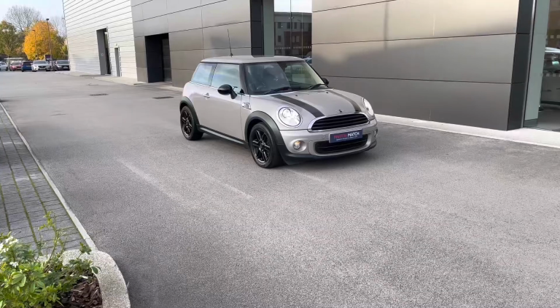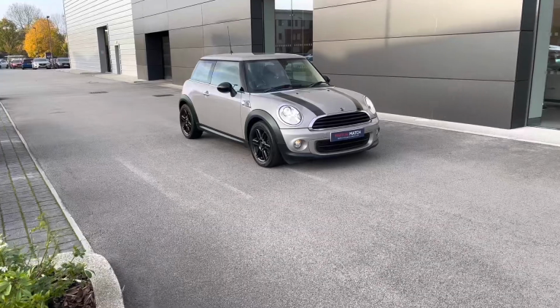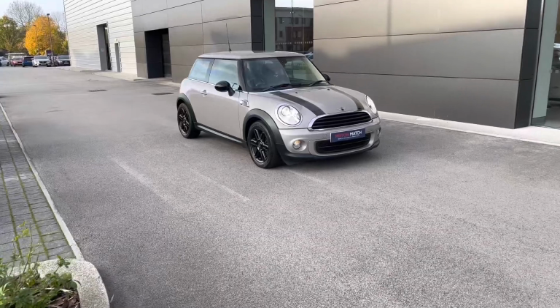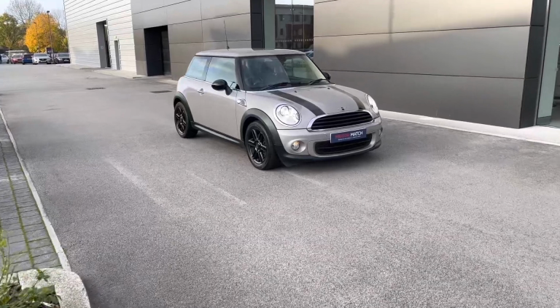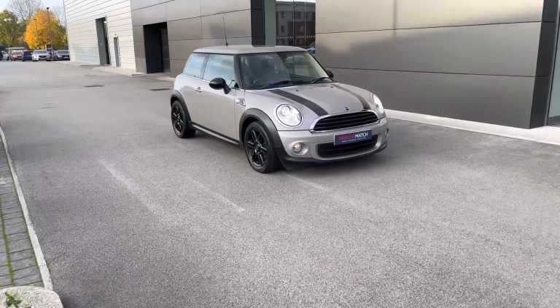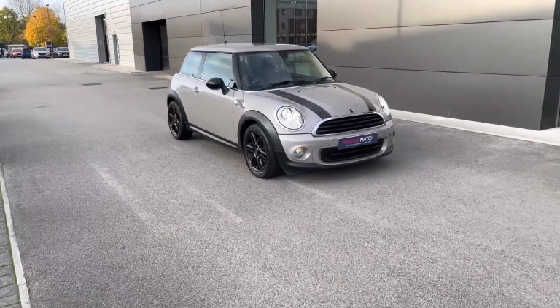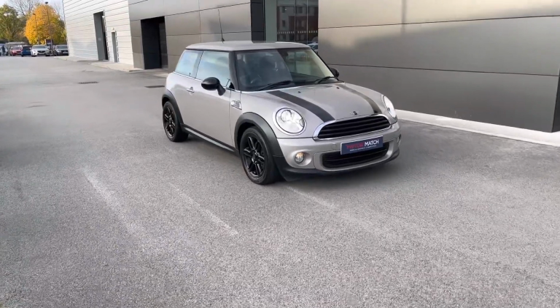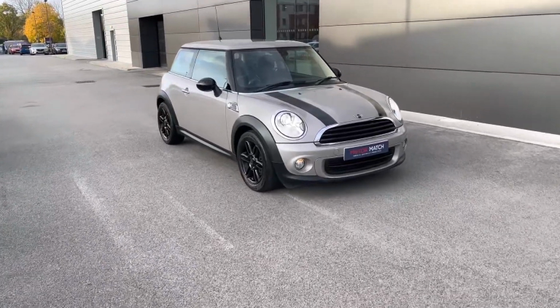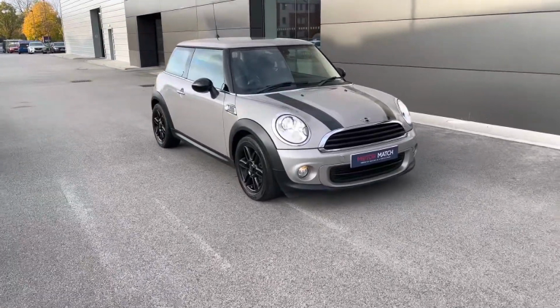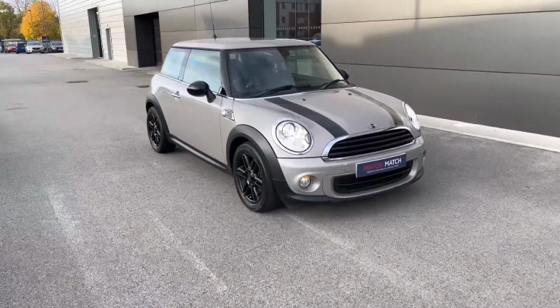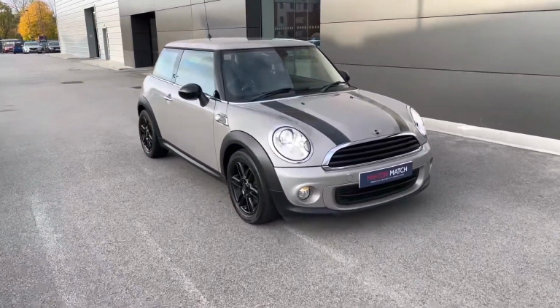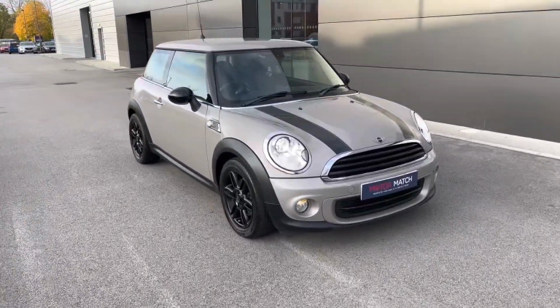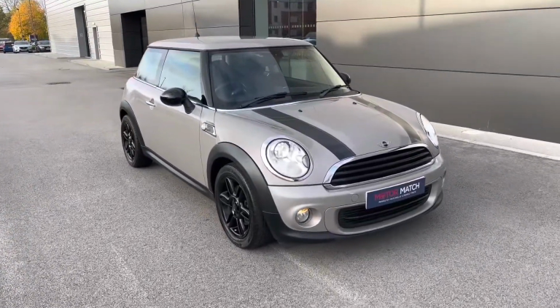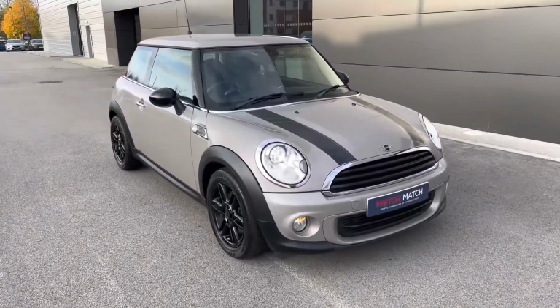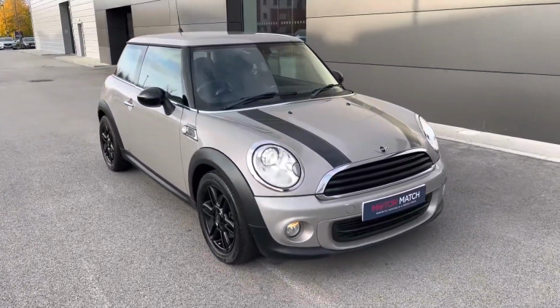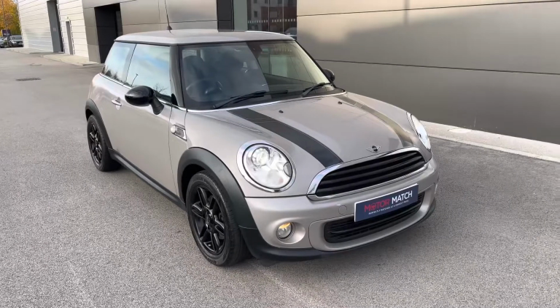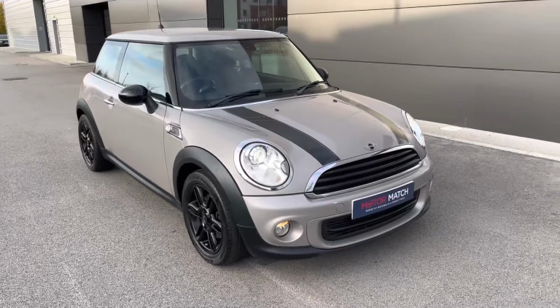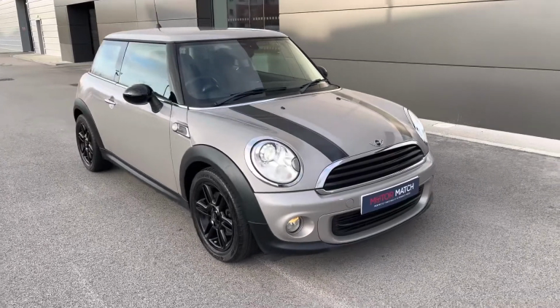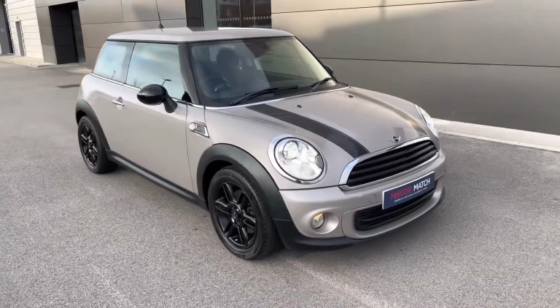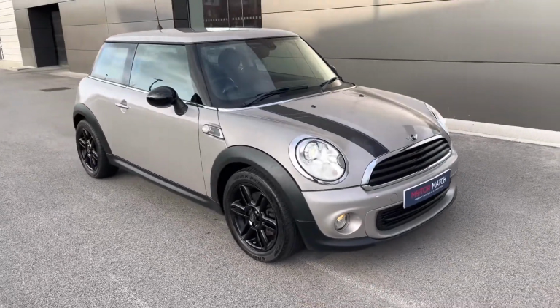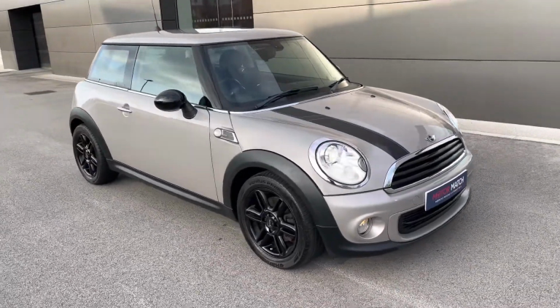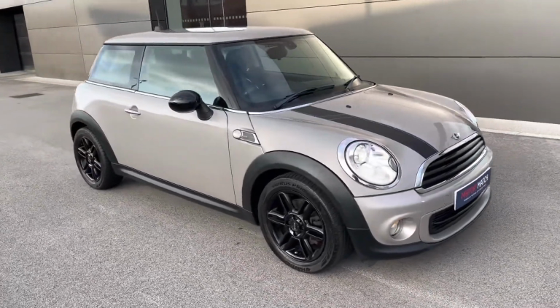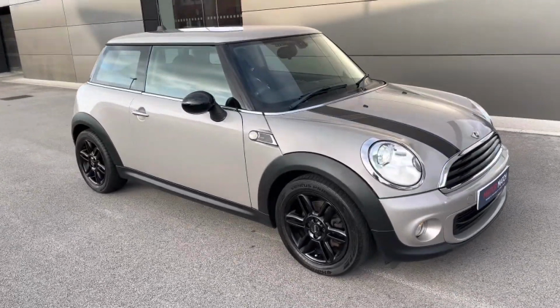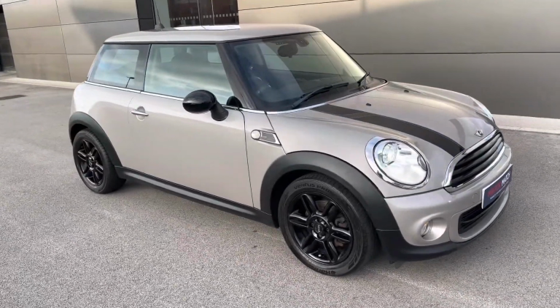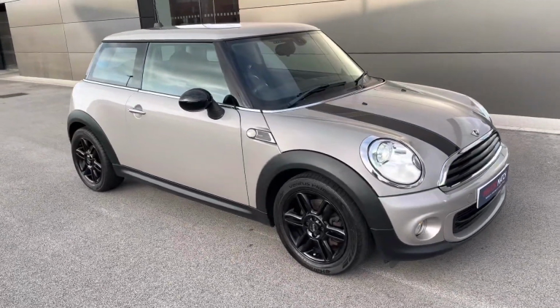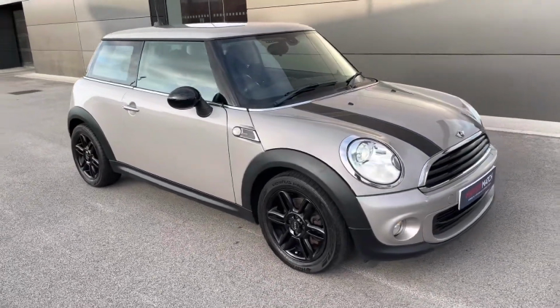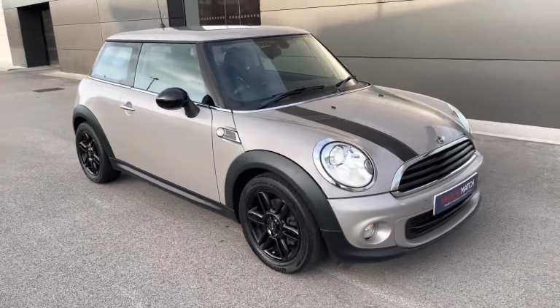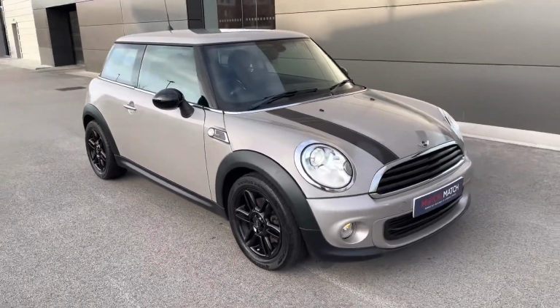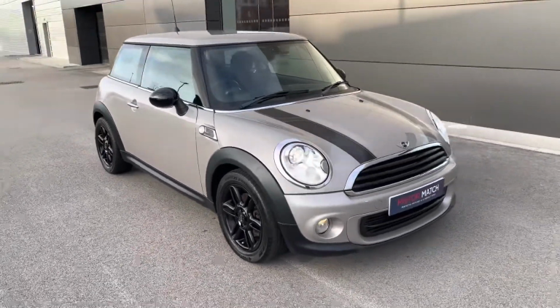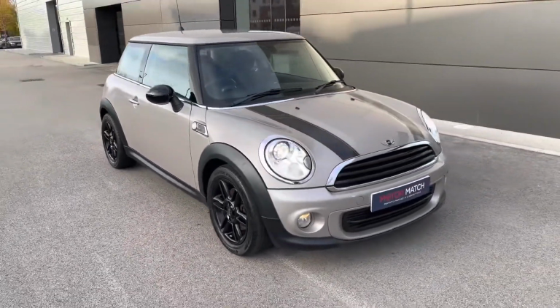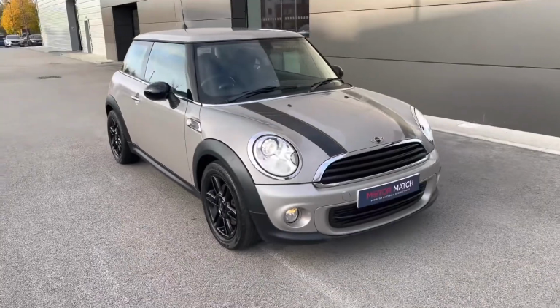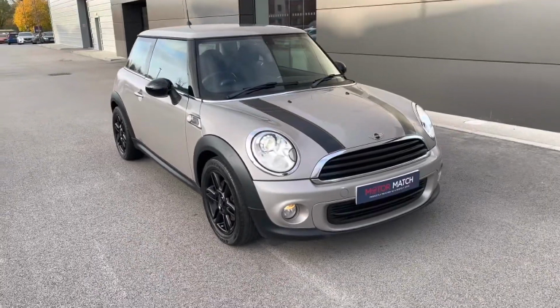Hello and welcome. Greg here from Motor Match Crew, today wanting to share with you this lovely looking Mini Cooper hatchback. This particular example is the Mini 1 Baker Street Edition with a 1.6 petrol engine.